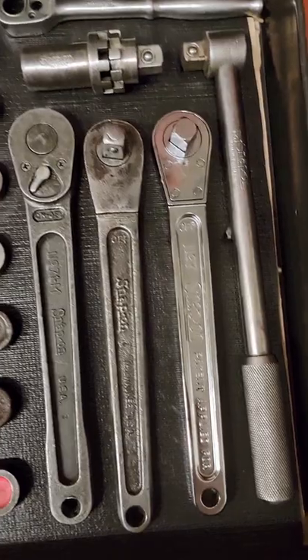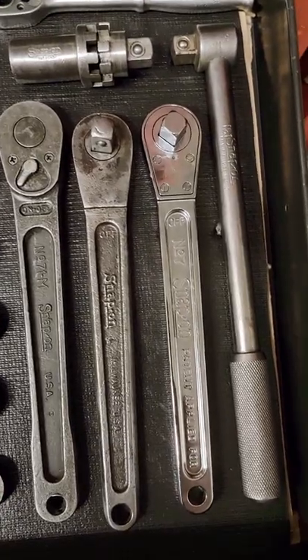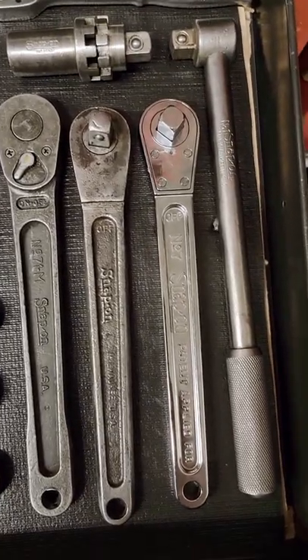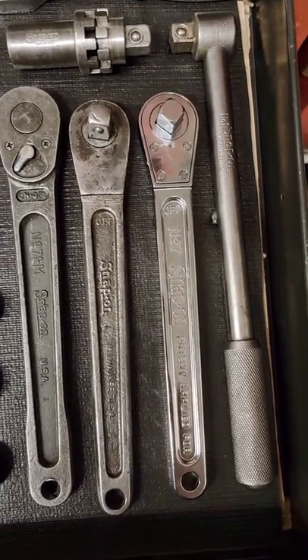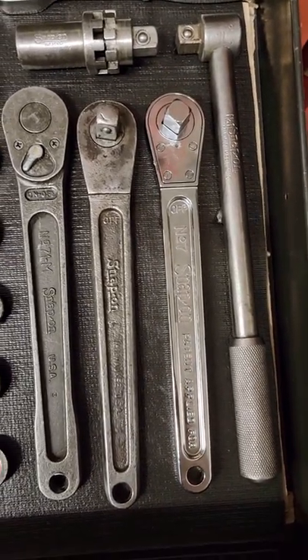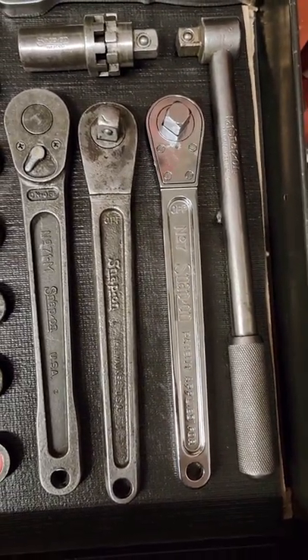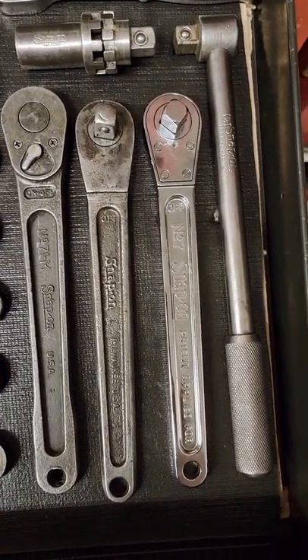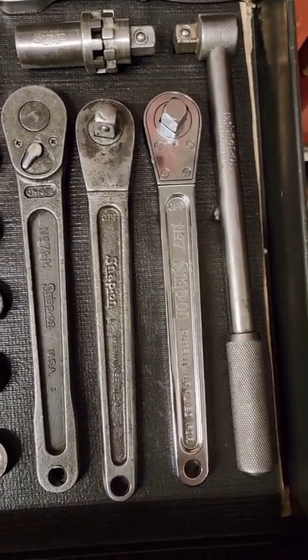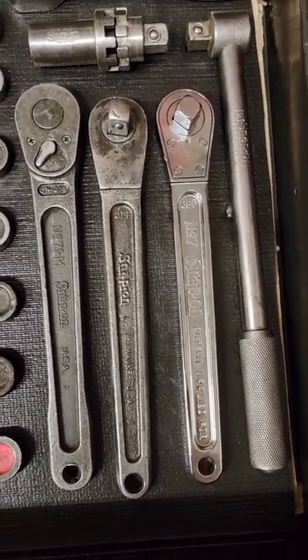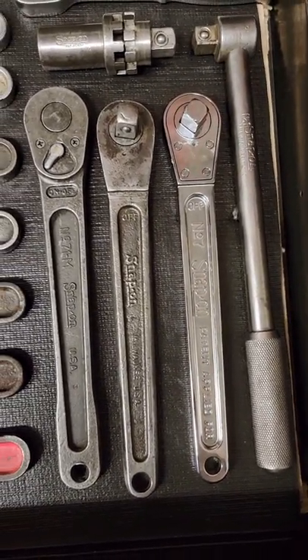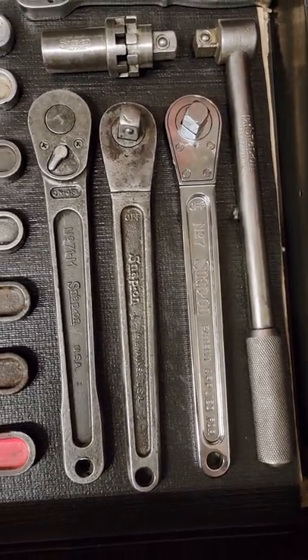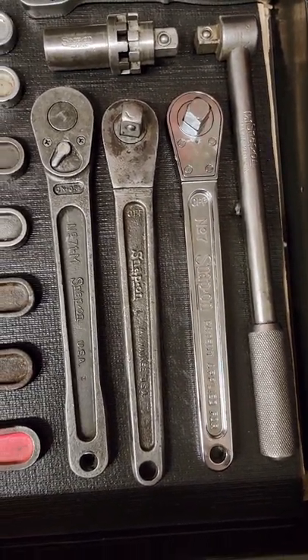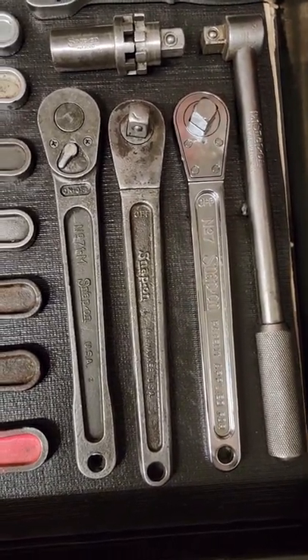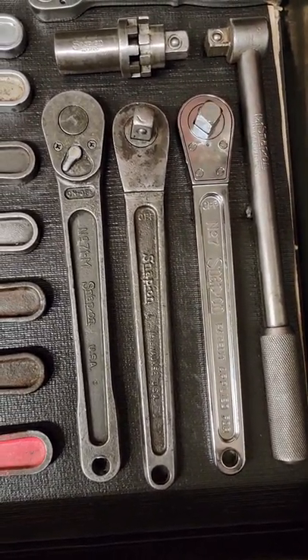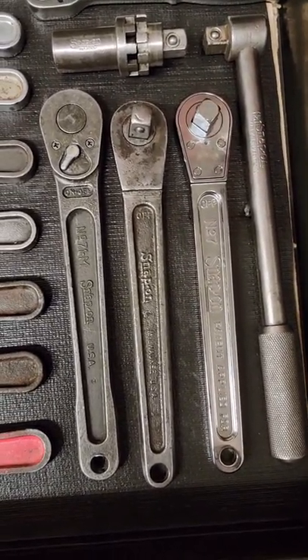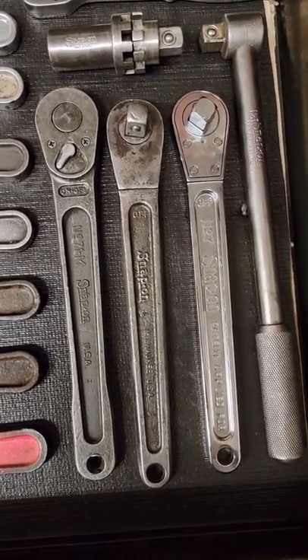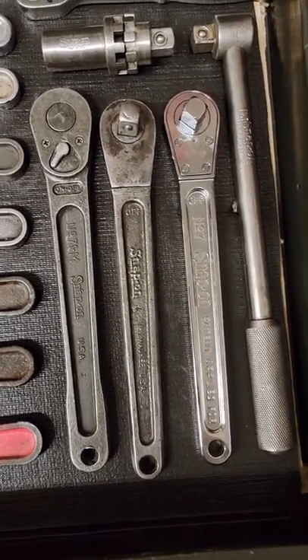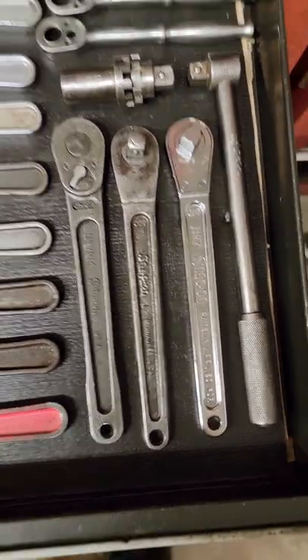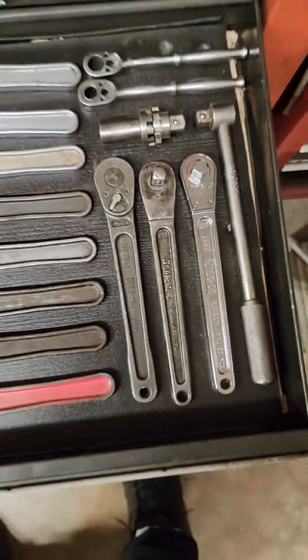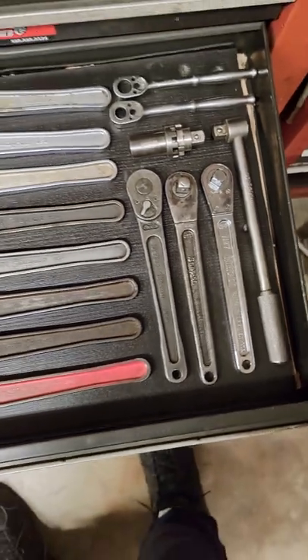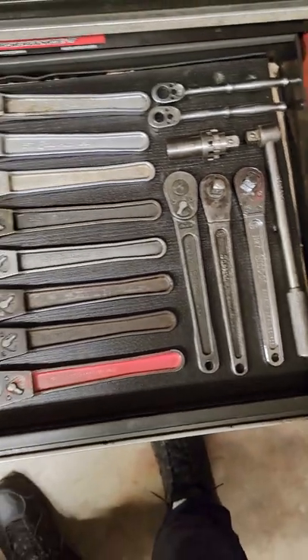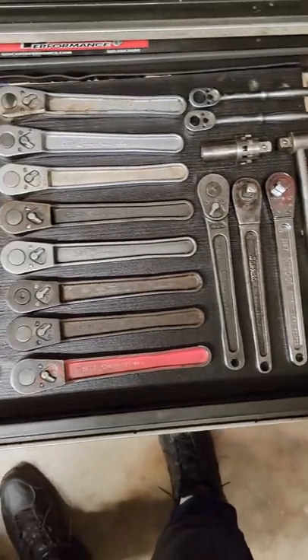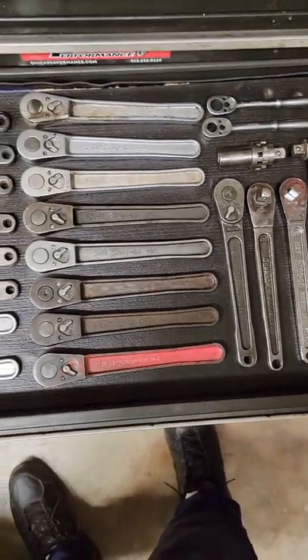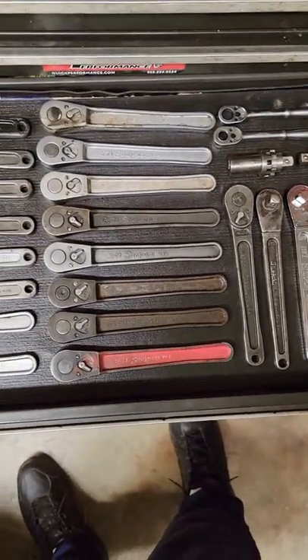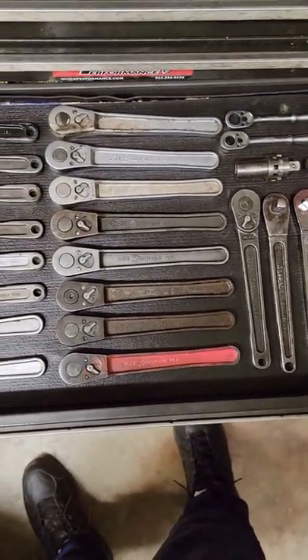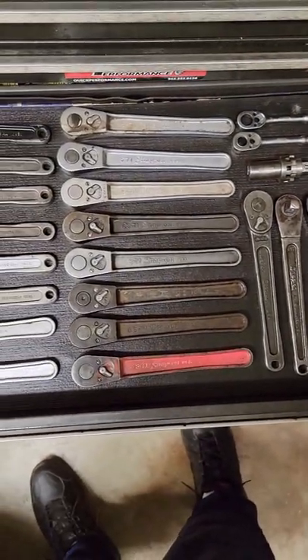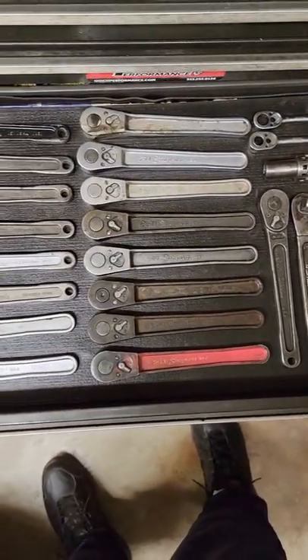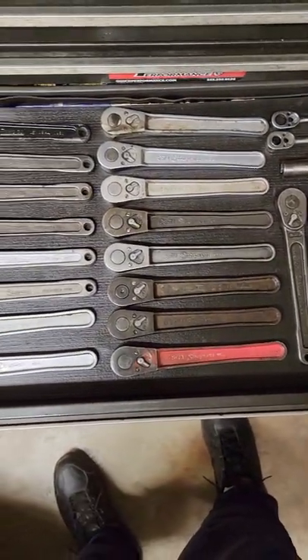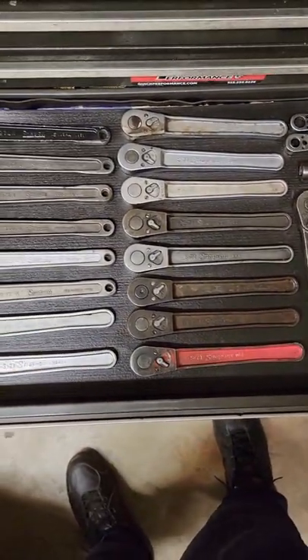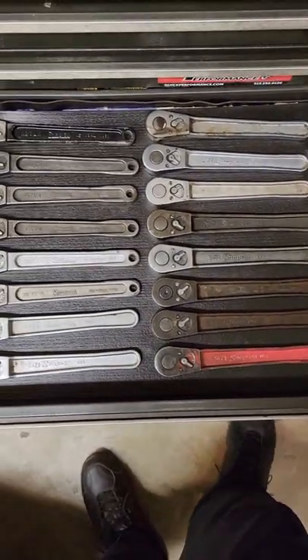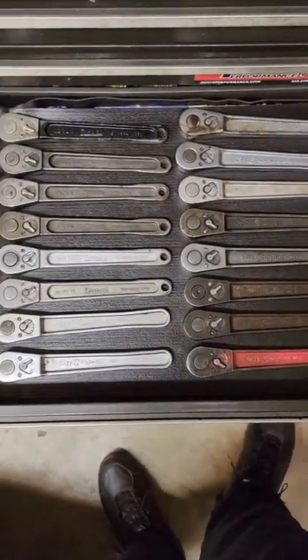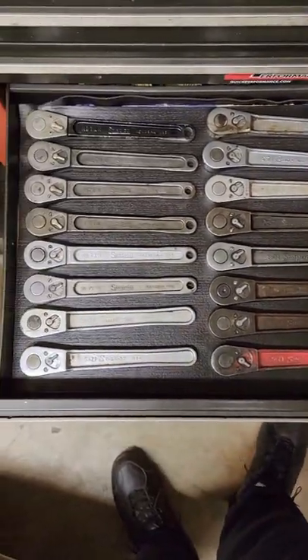That's the 100th anniversary number seven next to the real original number seven. Most of these I just collected and rebuilt over the years.